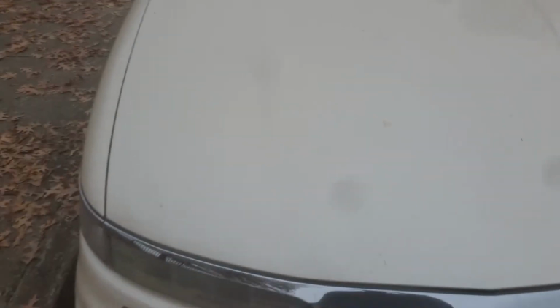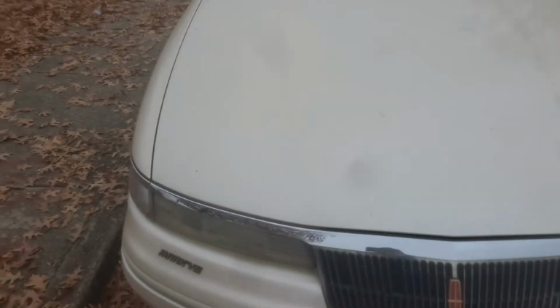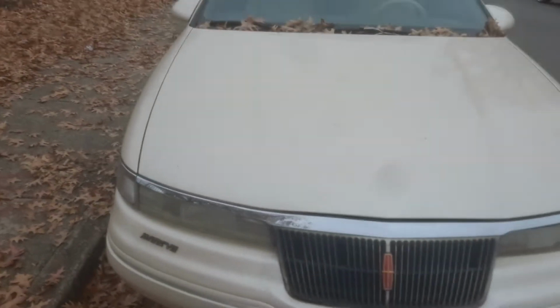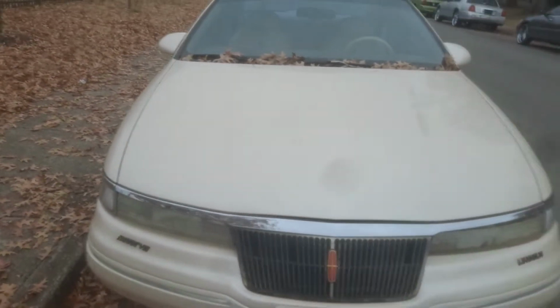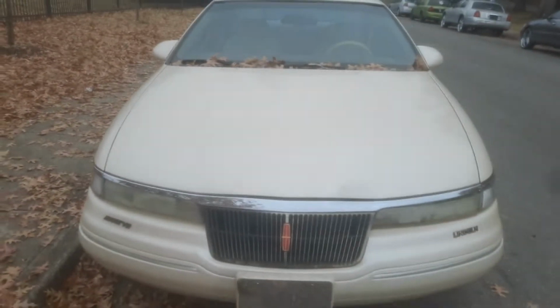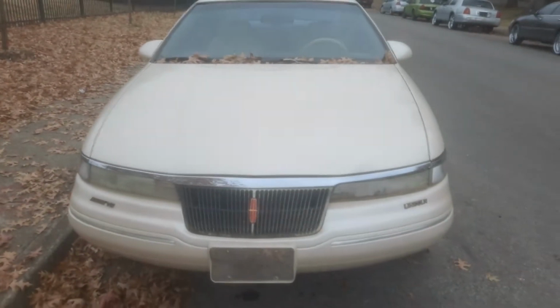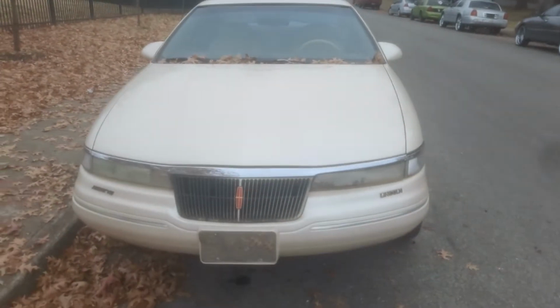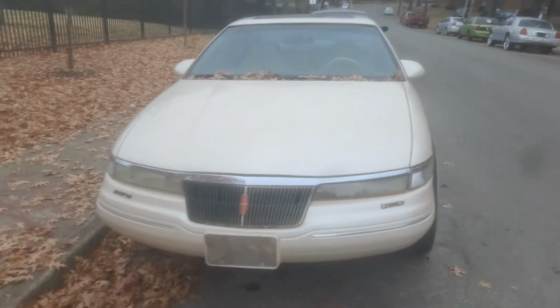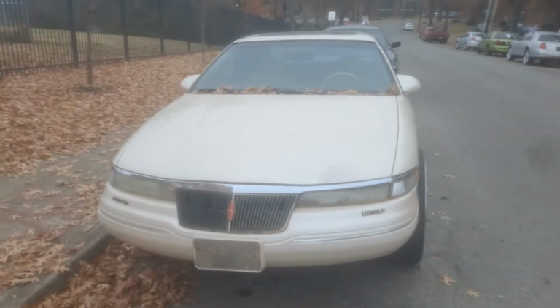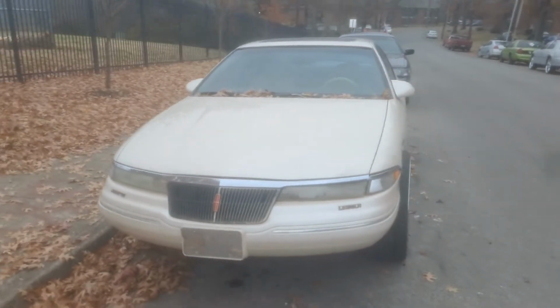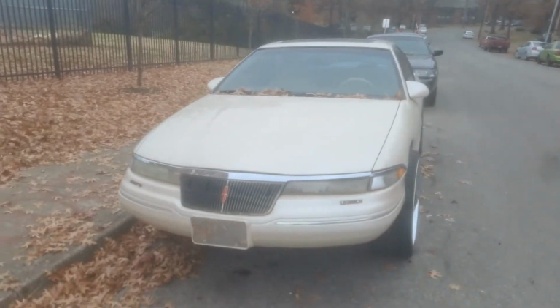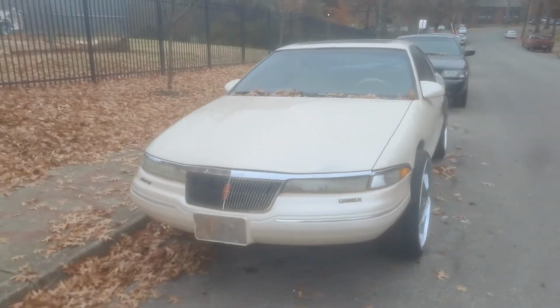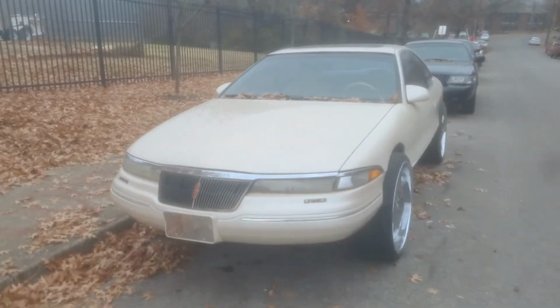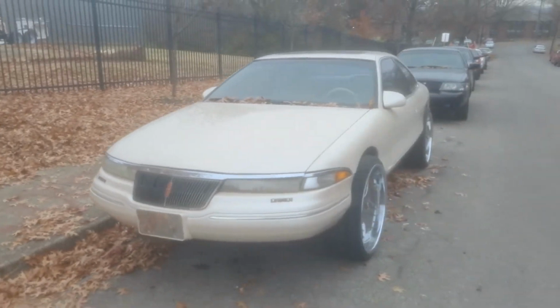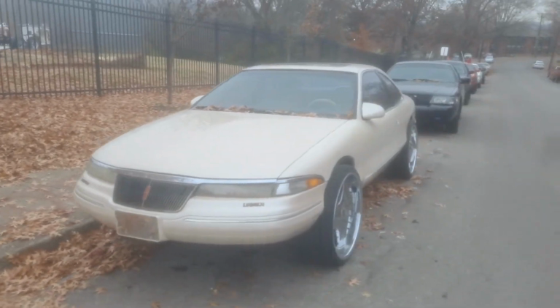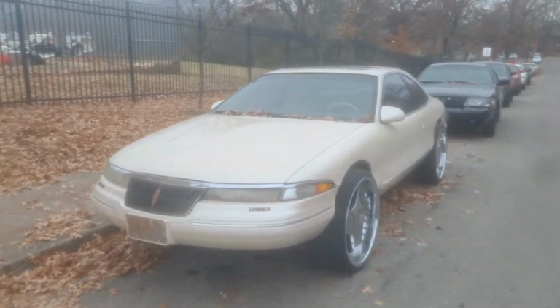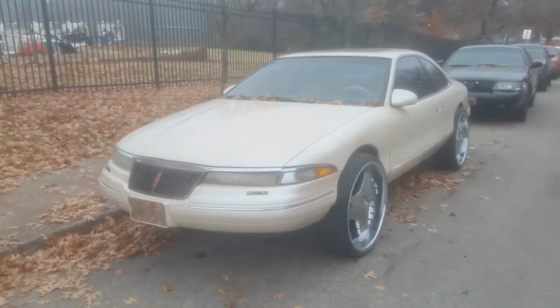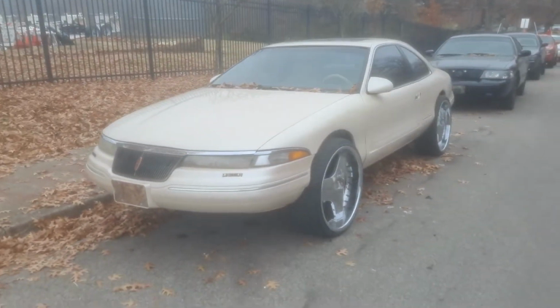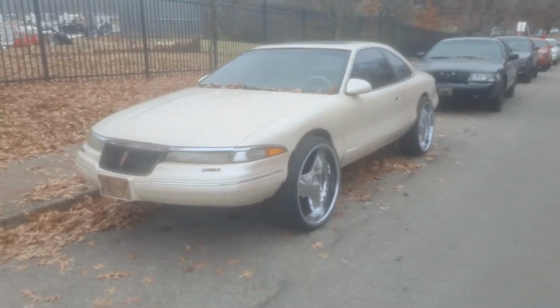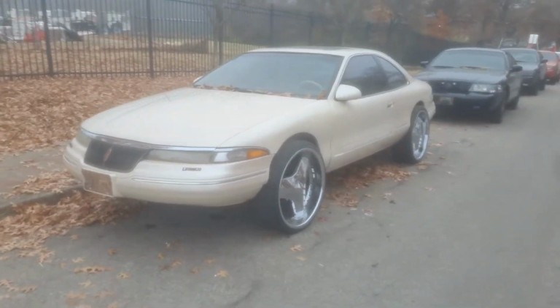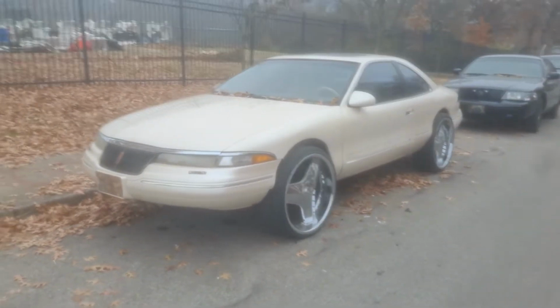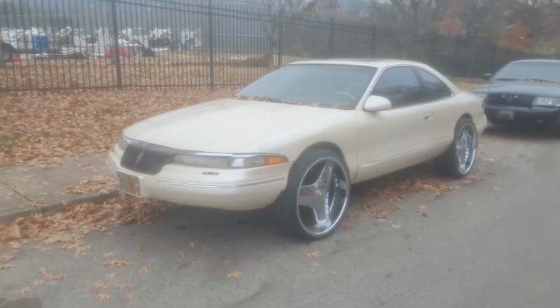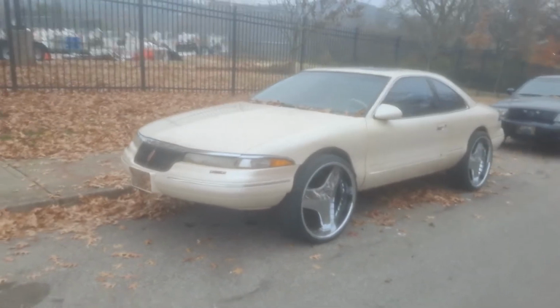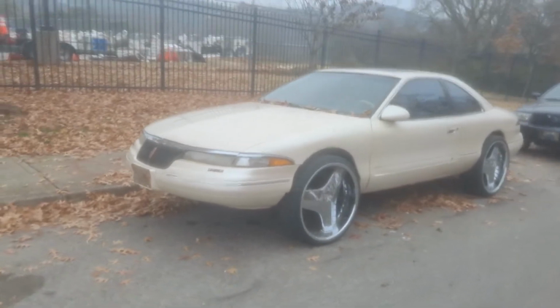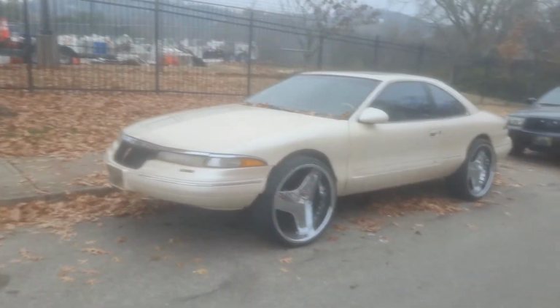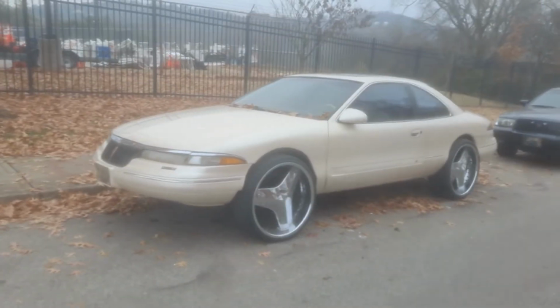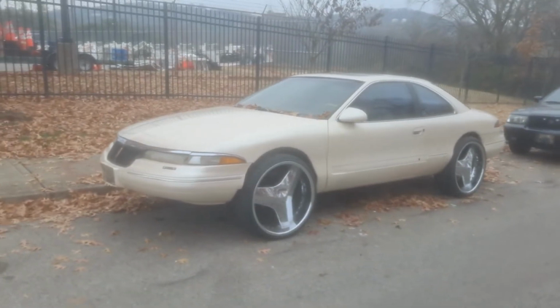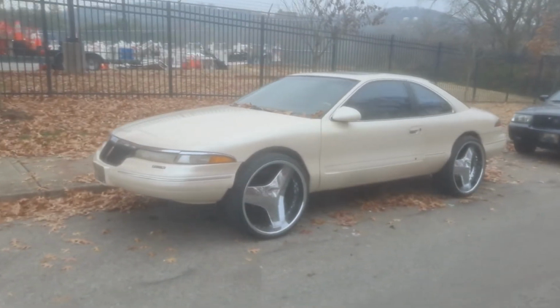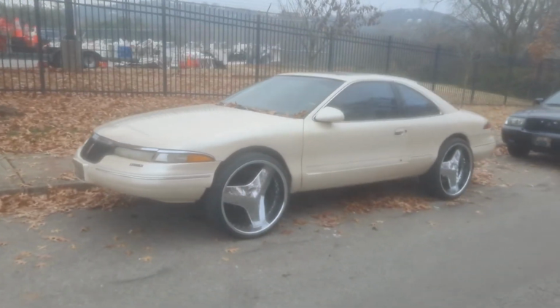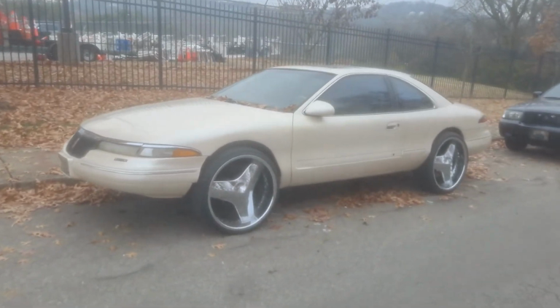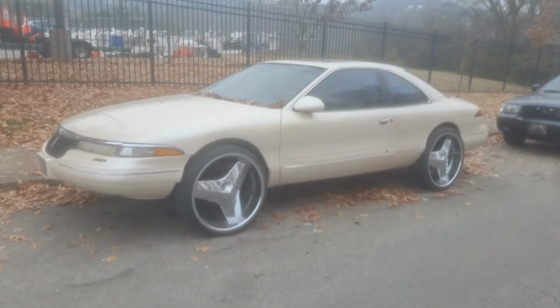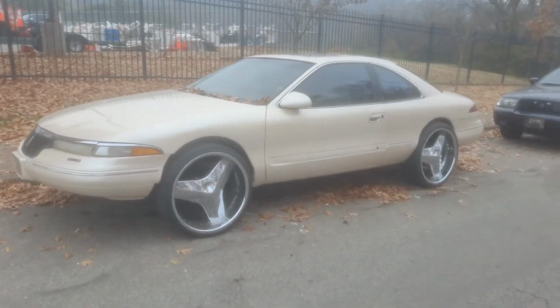Yeah, there it is people — the Mark 8 is on 24s. There she go baby, on 24s.